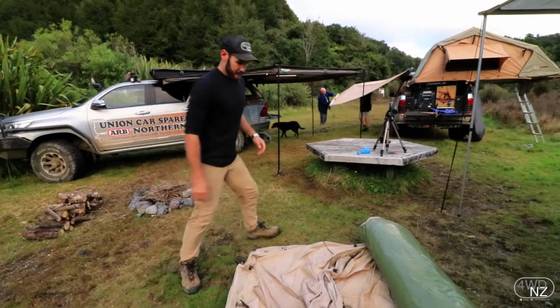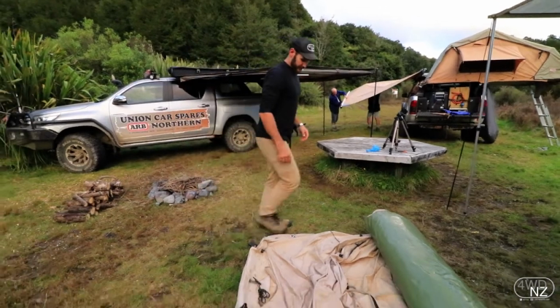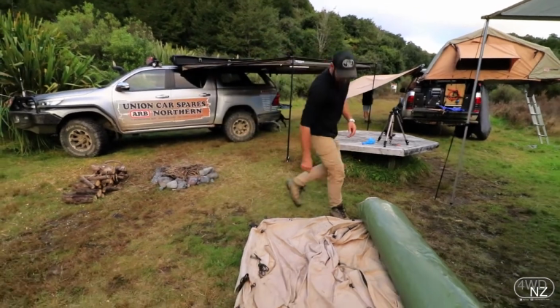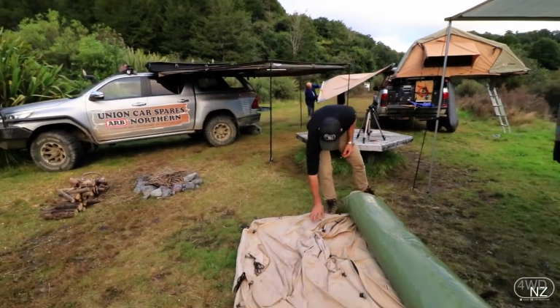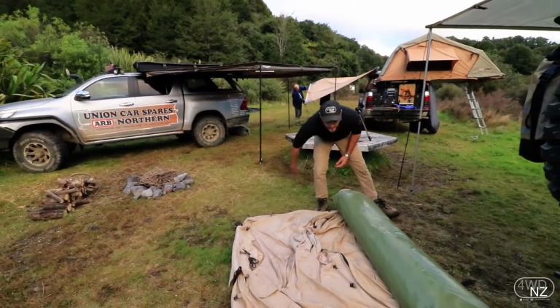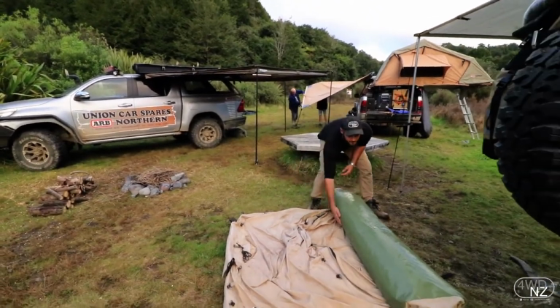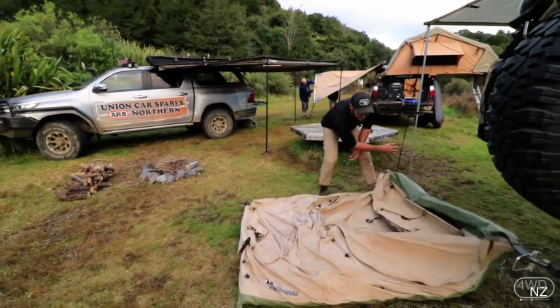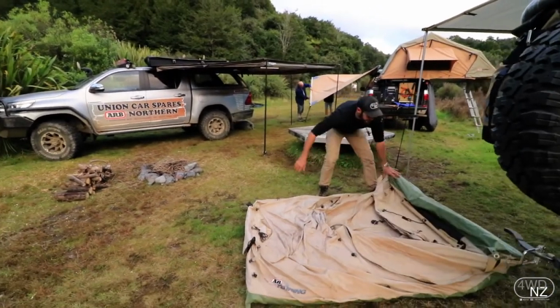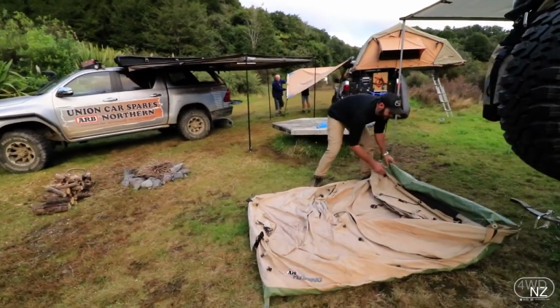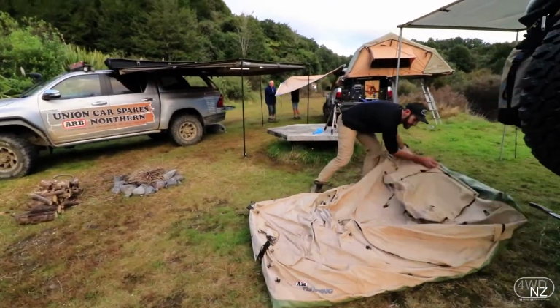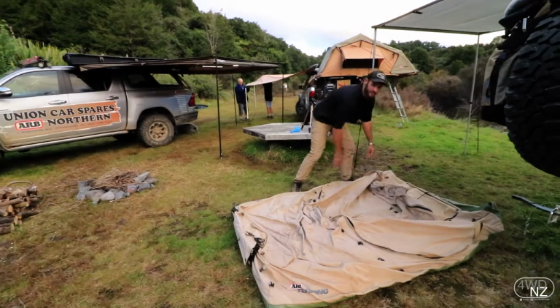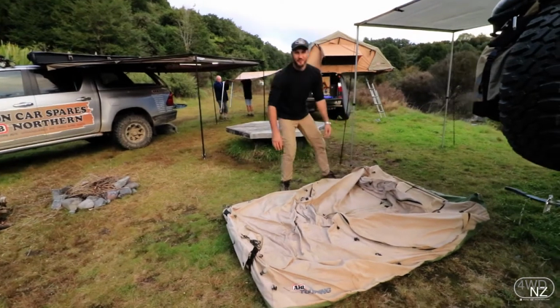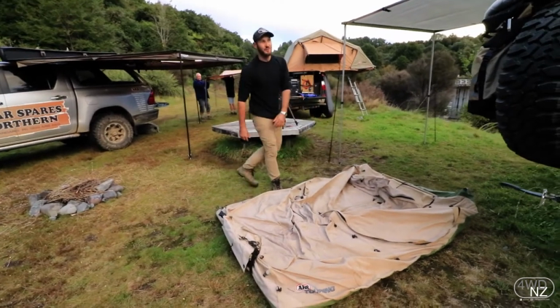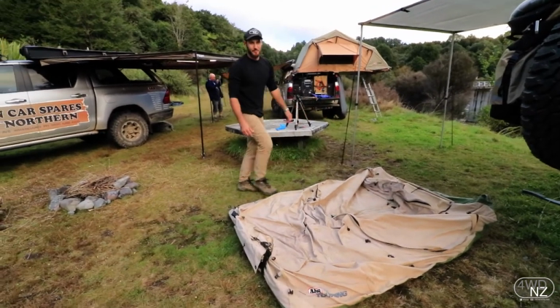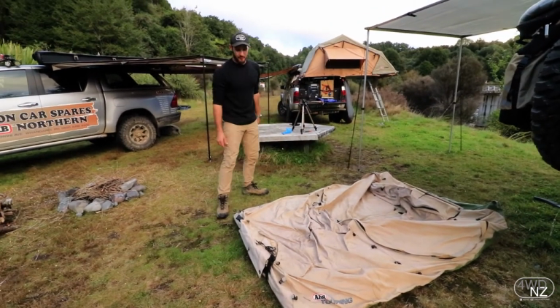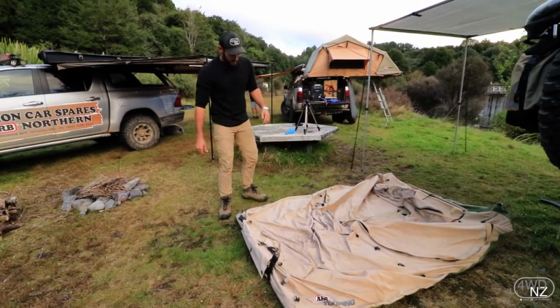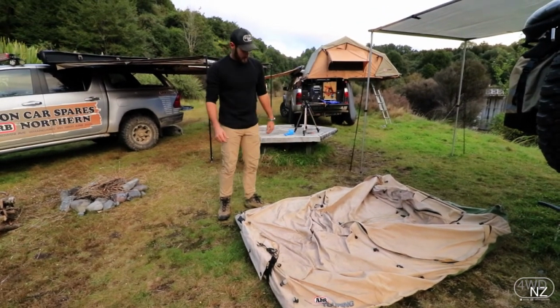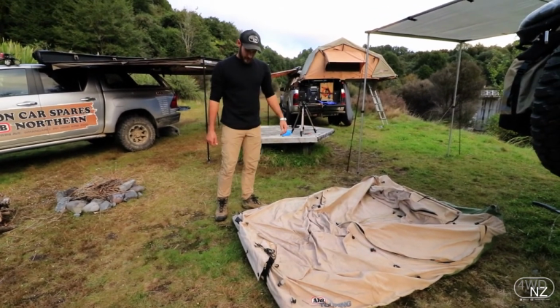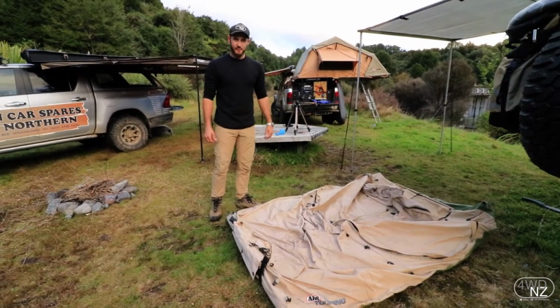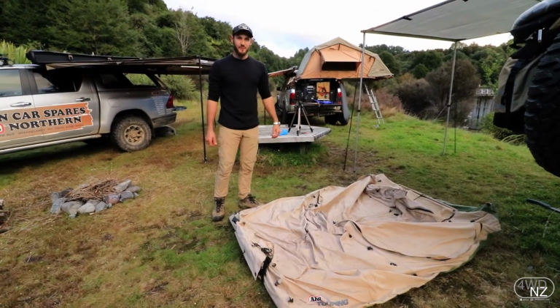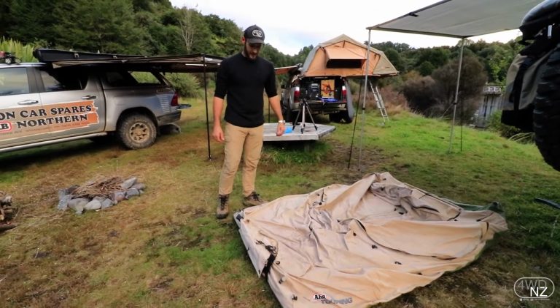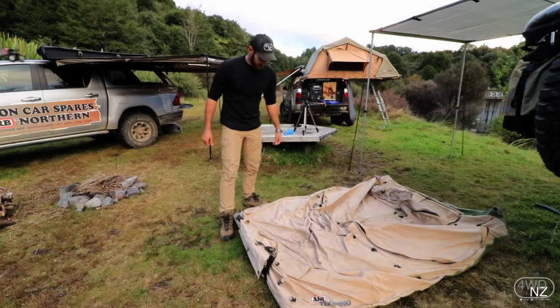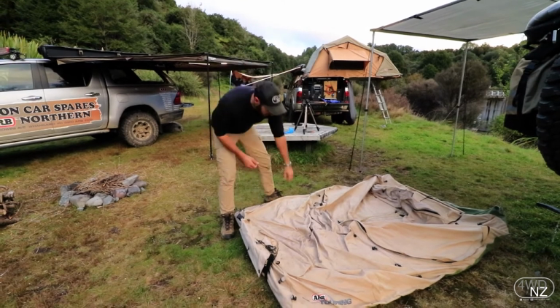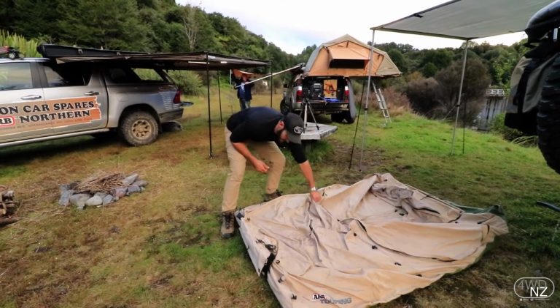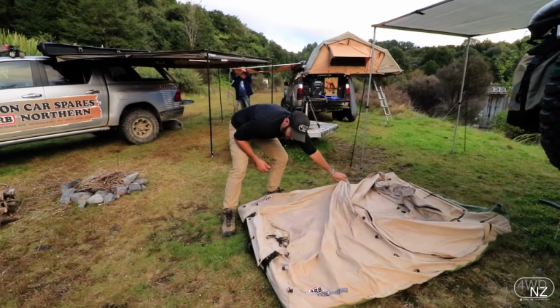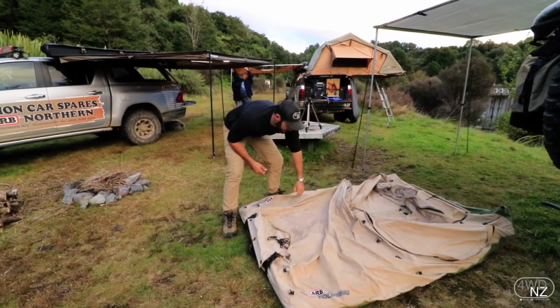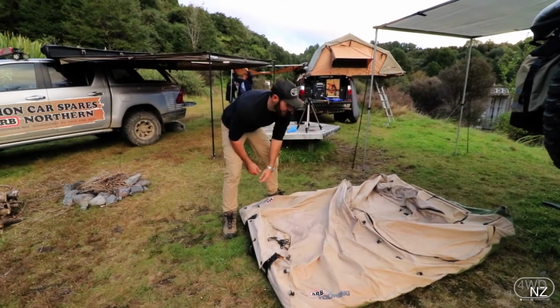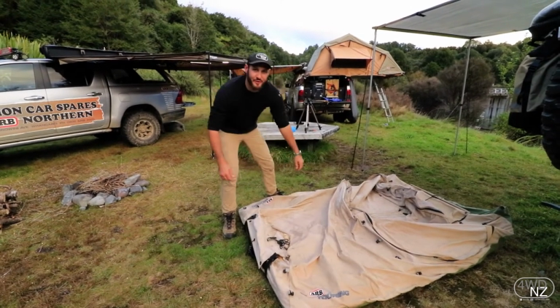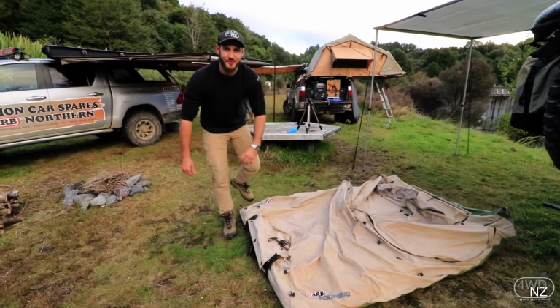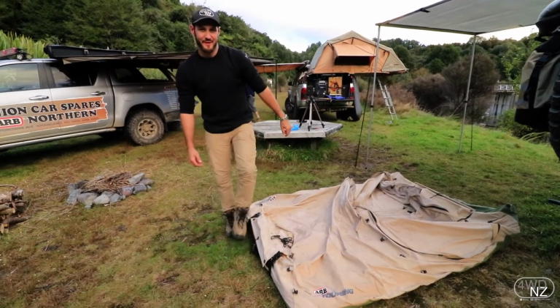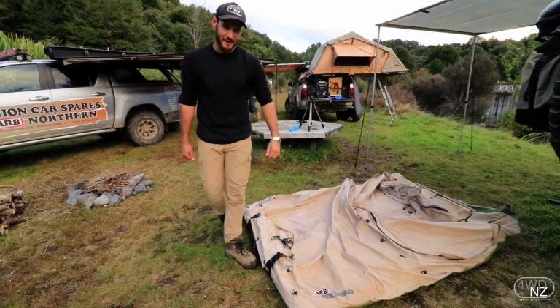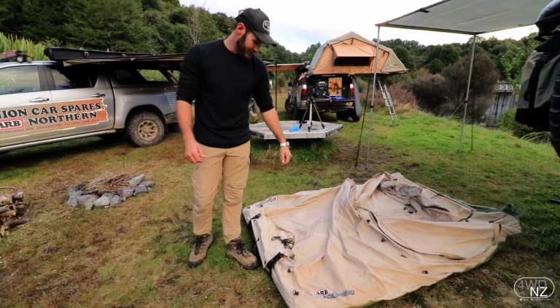So we're going to set it up. It was actually really impressive — this swag yesterday going through the 40-second traverse. We had it up on the roof and it took some abuse, seriously. I felt a bit sorry for it to be honest, with all the sticks and things that were getting caught up on it.